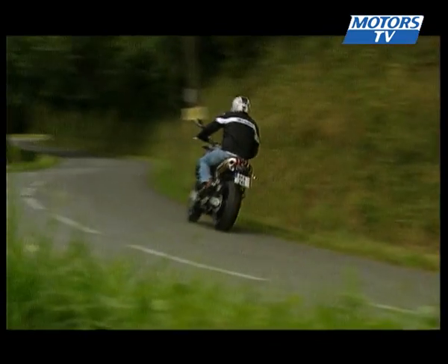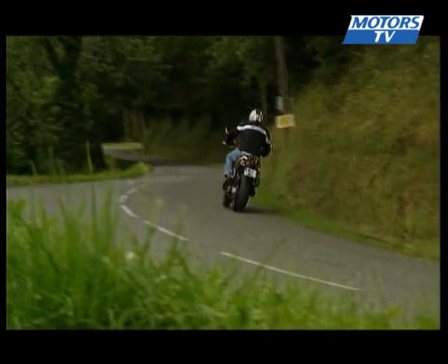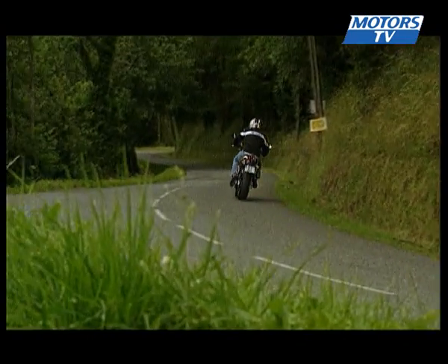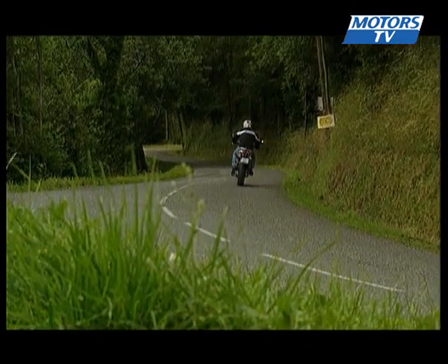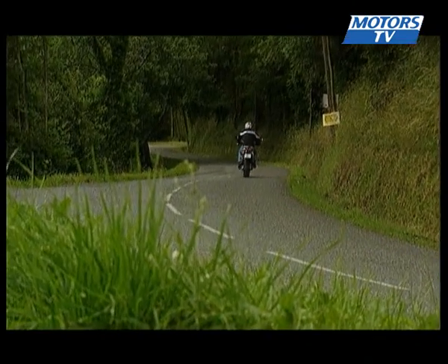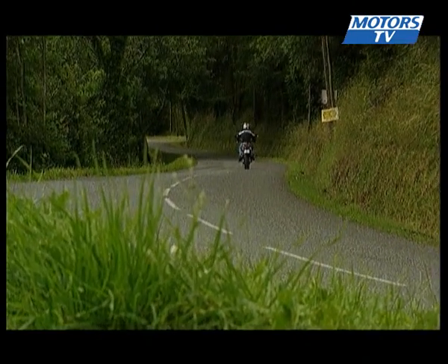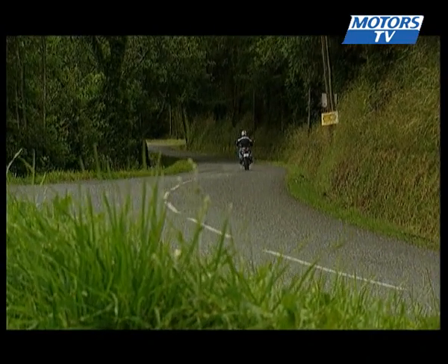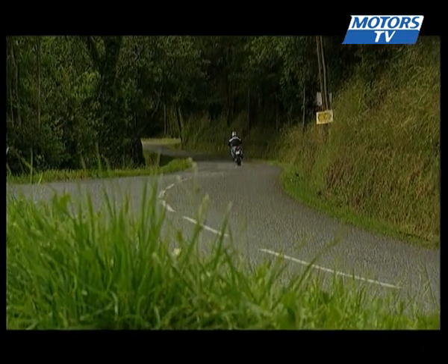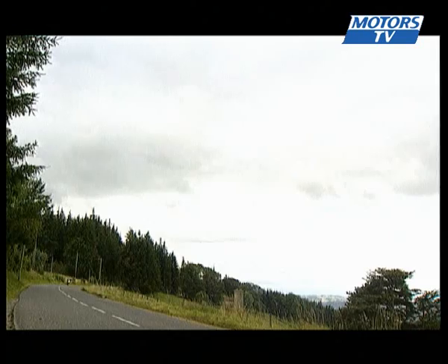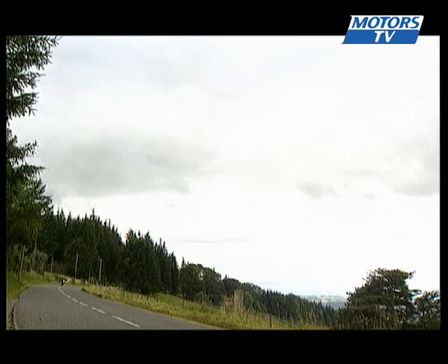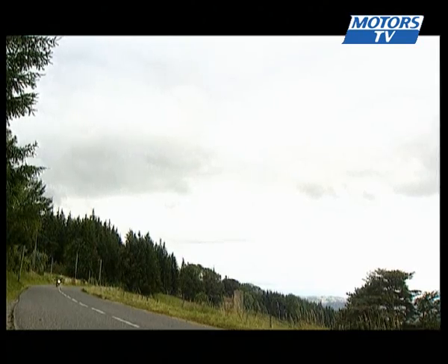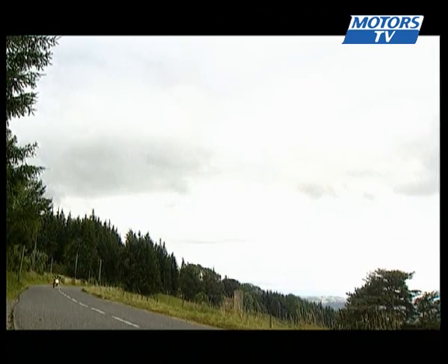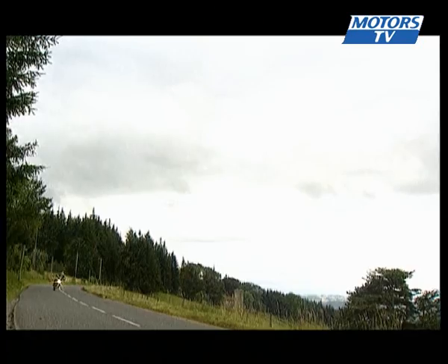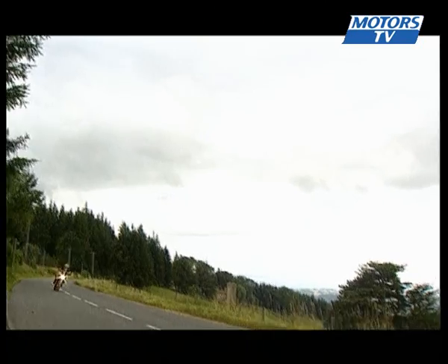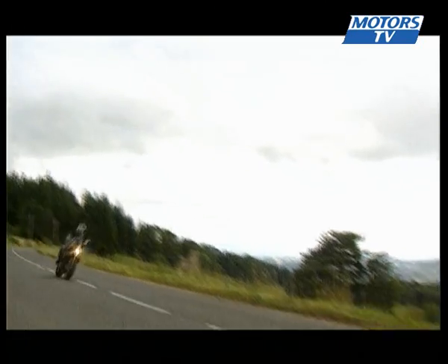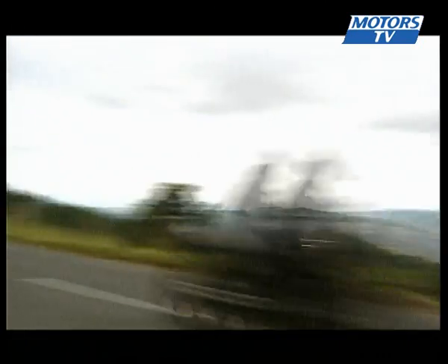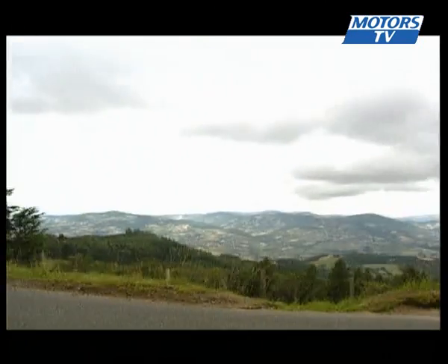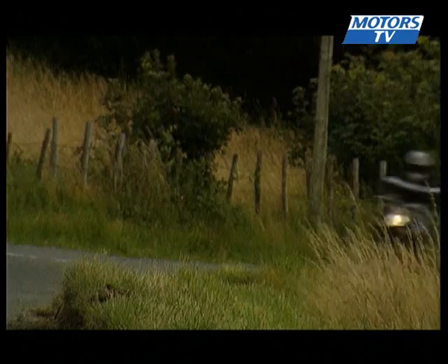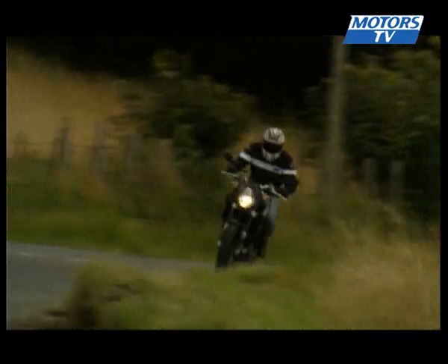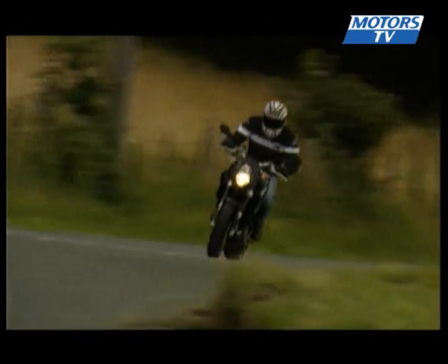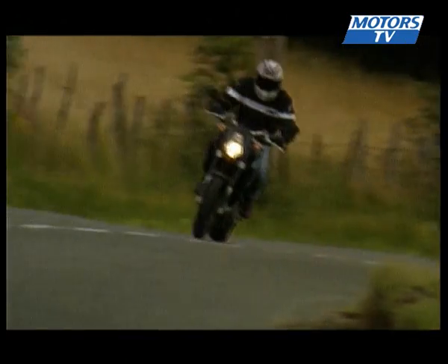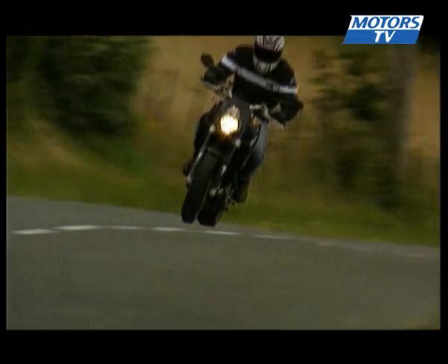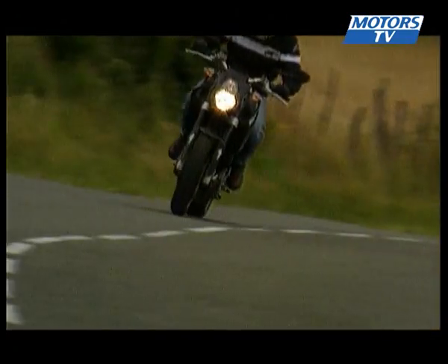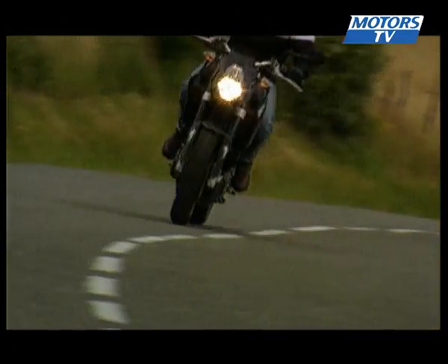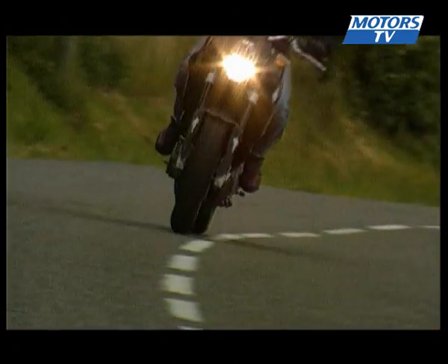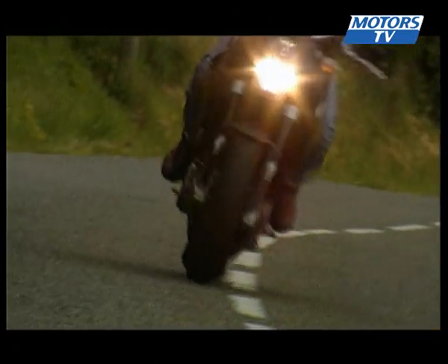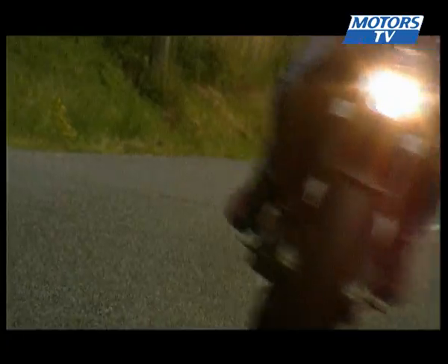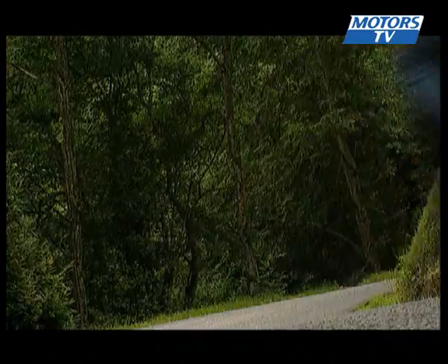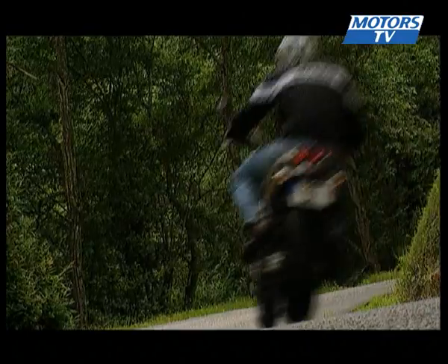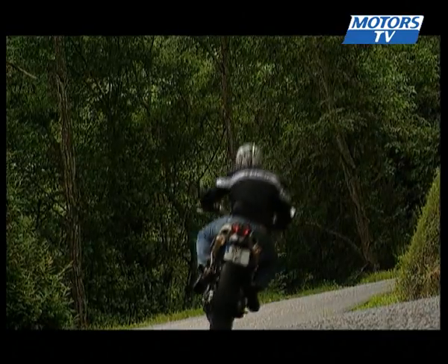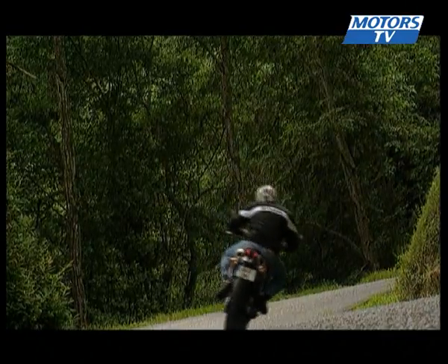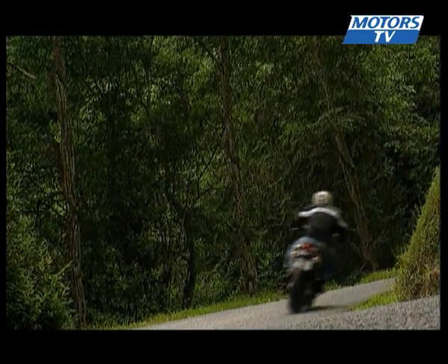The chassis is clean and simple. The Super Duke is rigid and agile, but can handle small bumpy roads like our test route. Its range is also increased to over 200km, thanks to a fuel tank that is 4 litres larger.